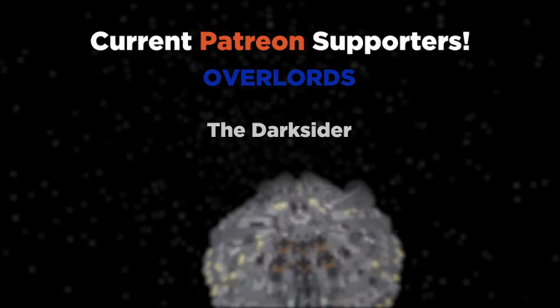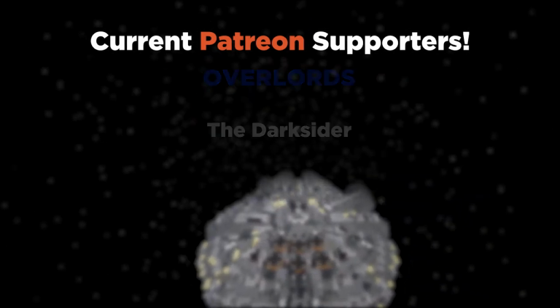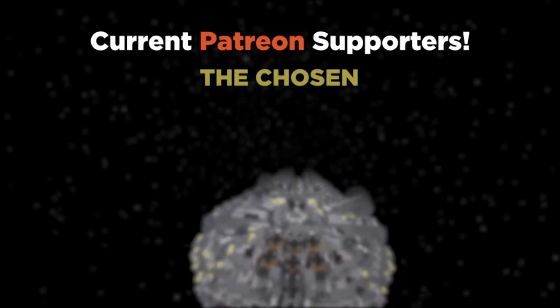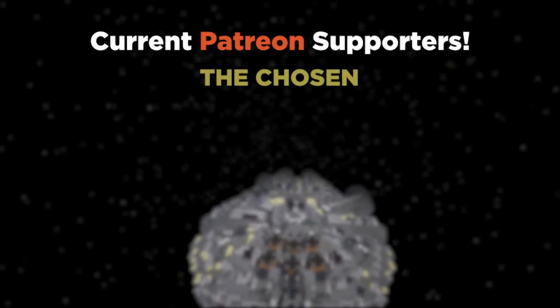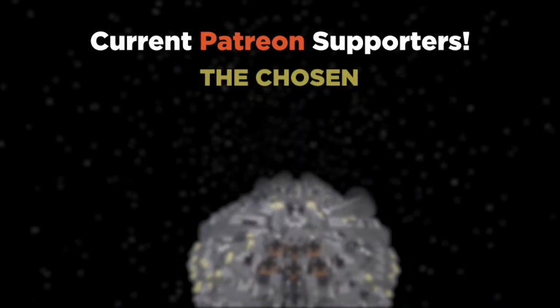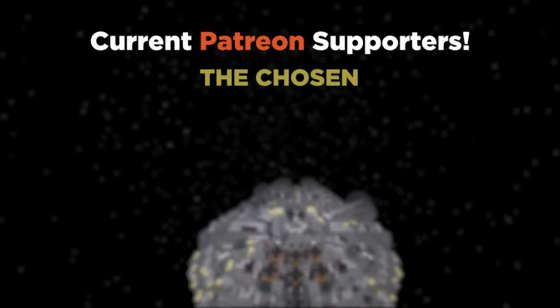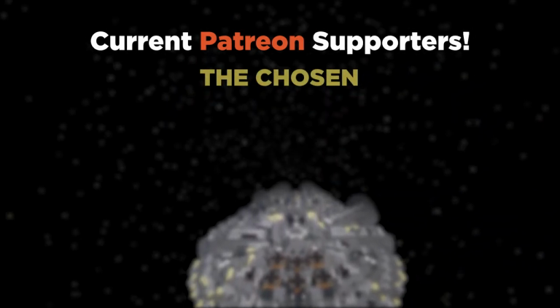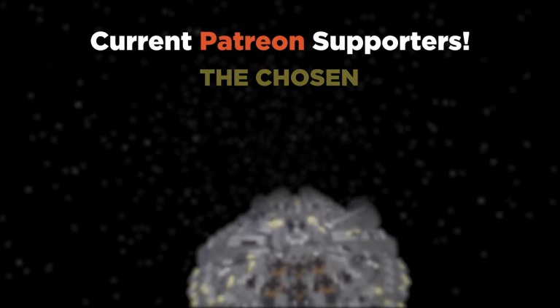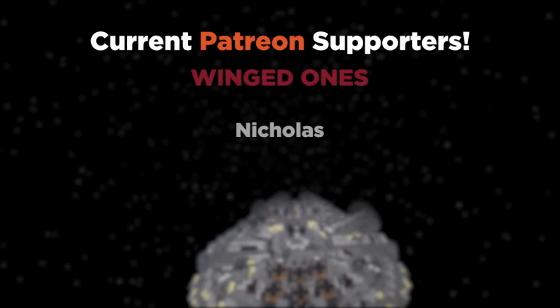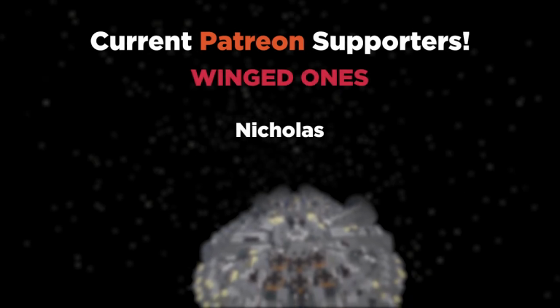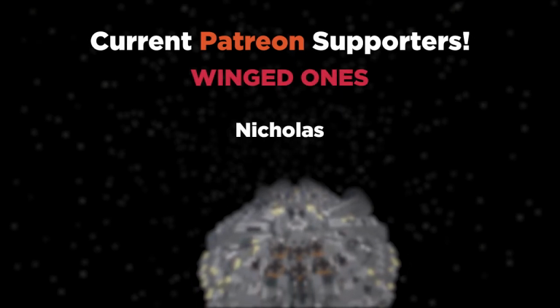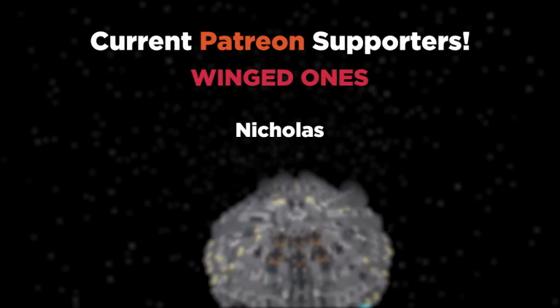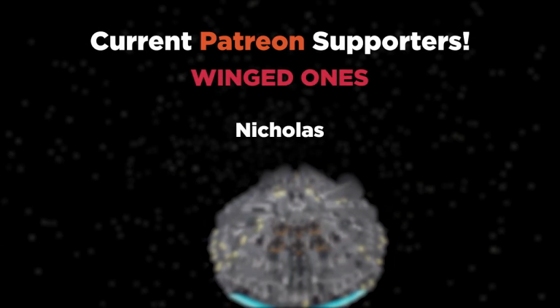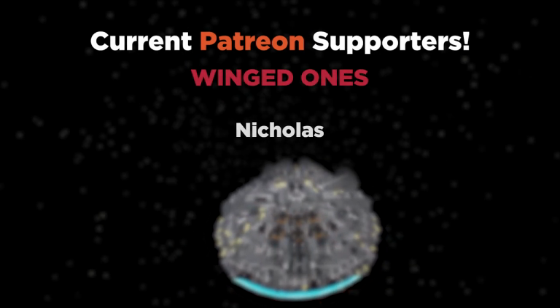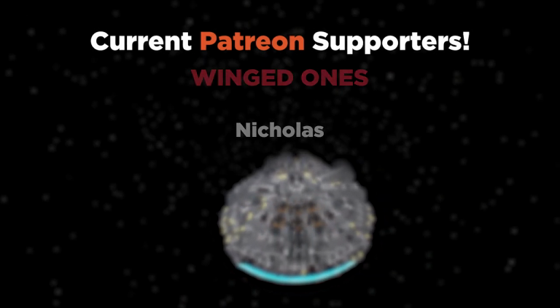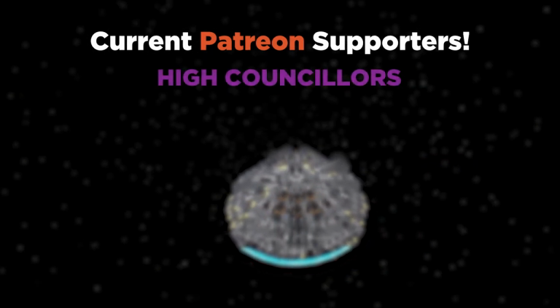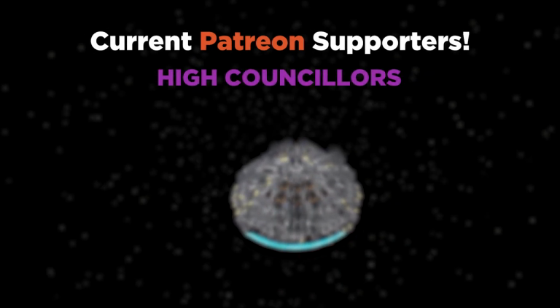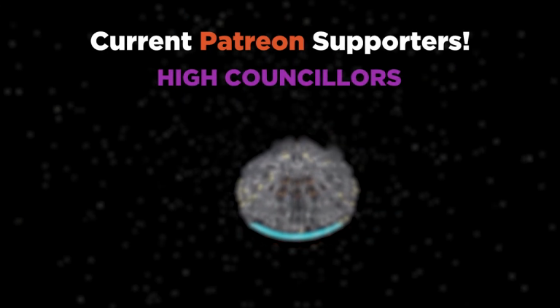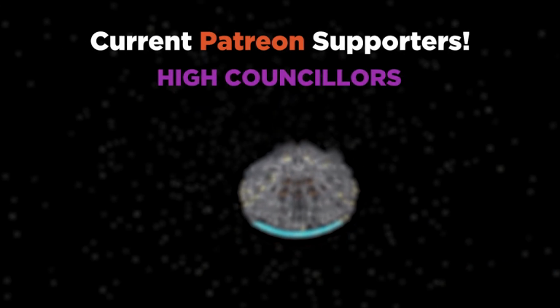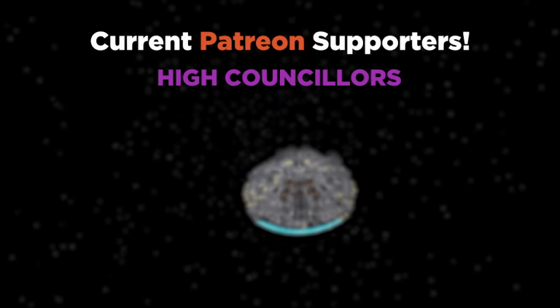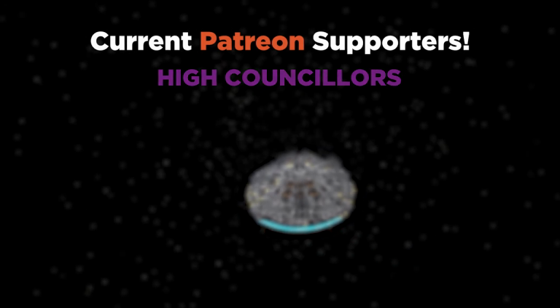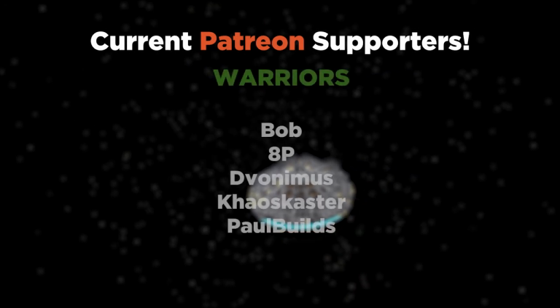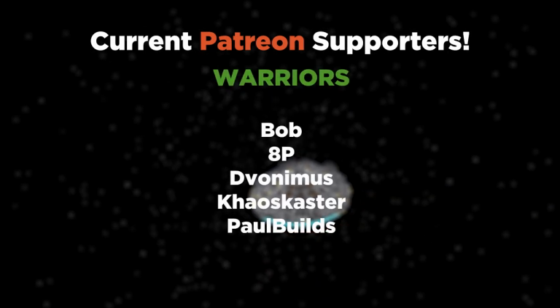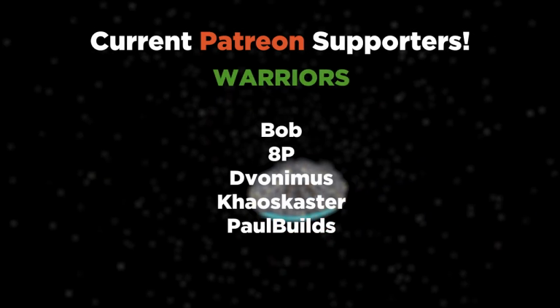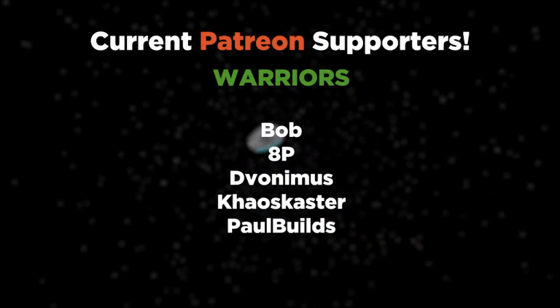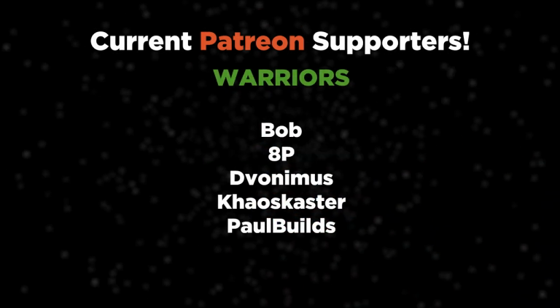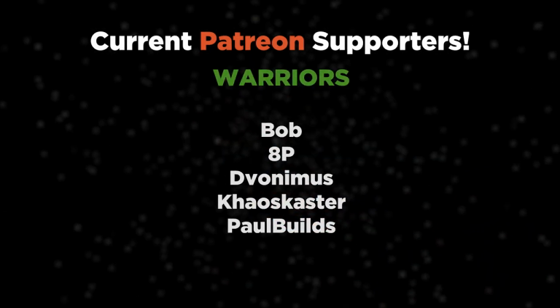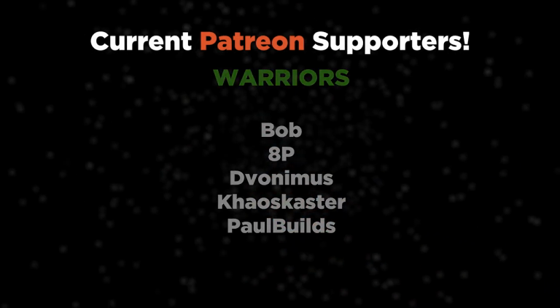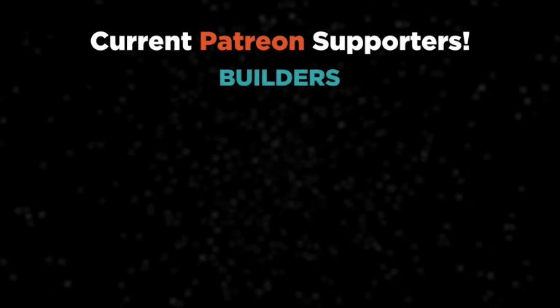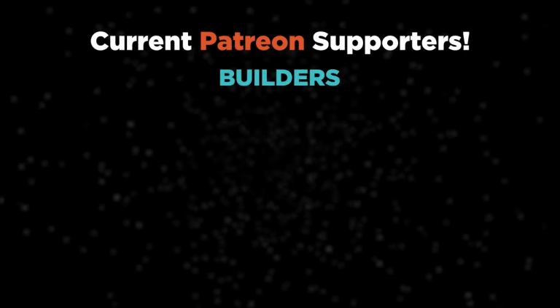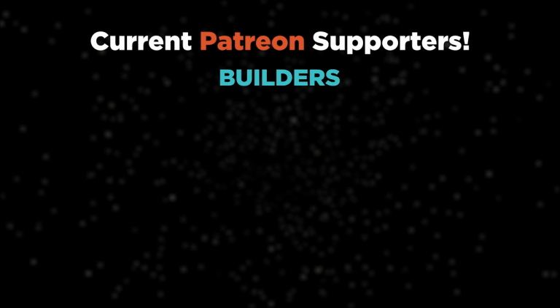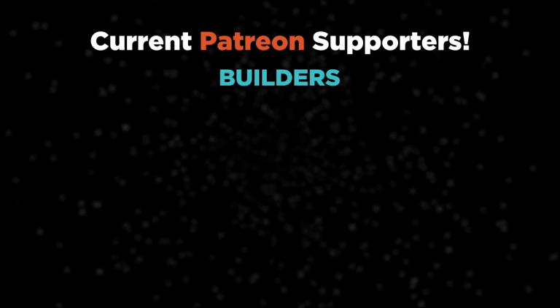Hey everyone, thank you for watching. On the screen right now you can see a list of the fantastic Patreon supporters helping to support the channel. If you want to check out the Patreon and other social media you can find them all in the description. Thank you so much for watching and I'll see you again soon.